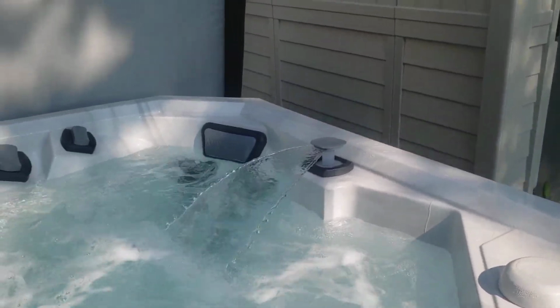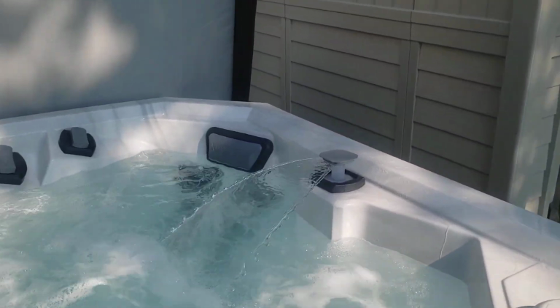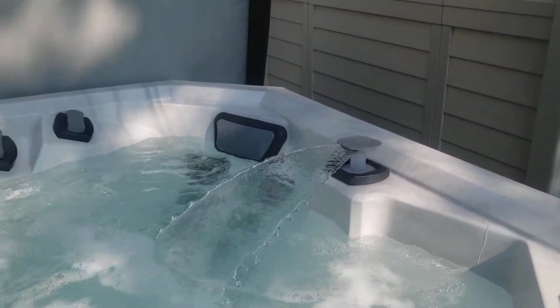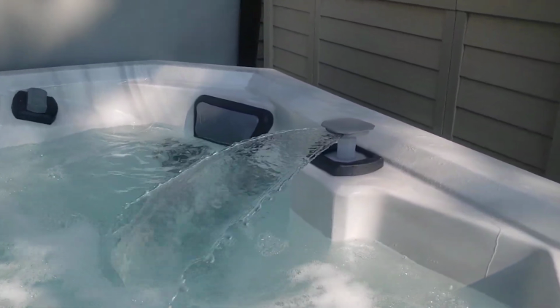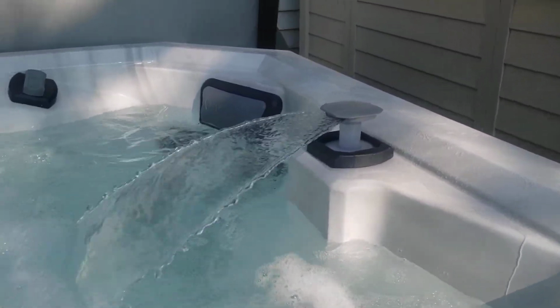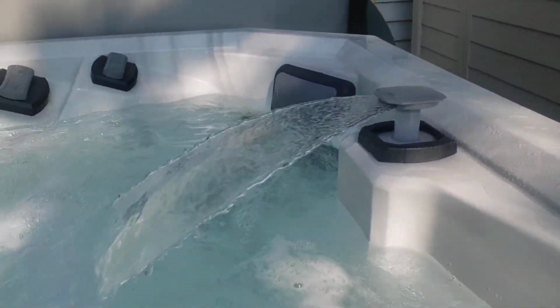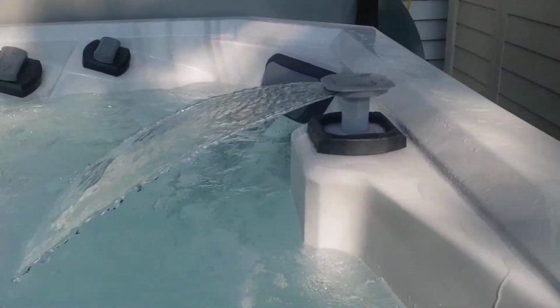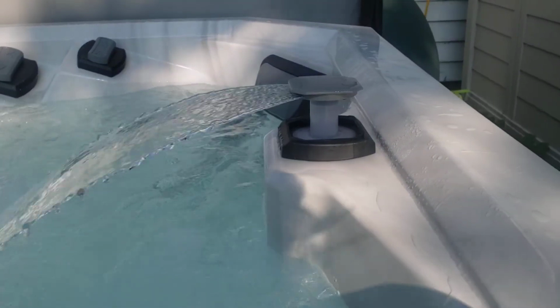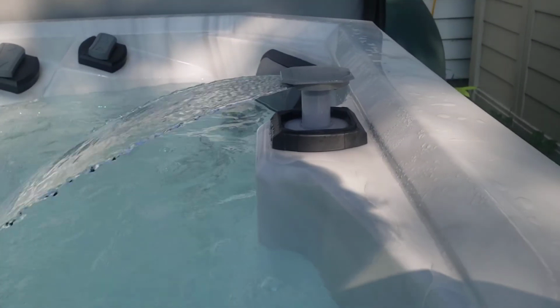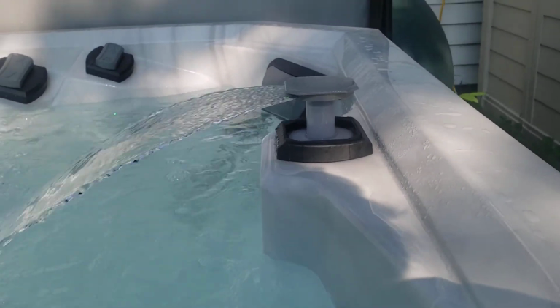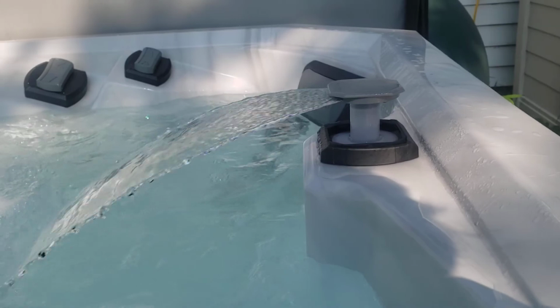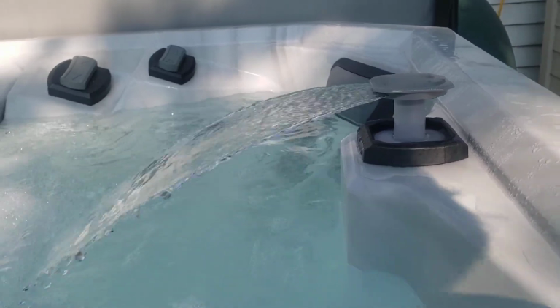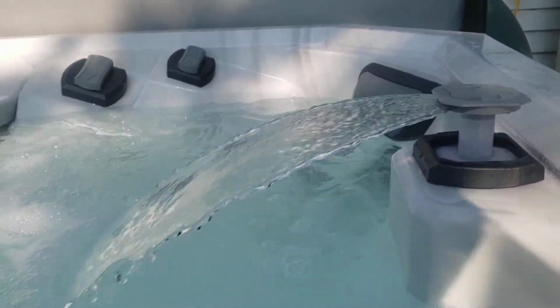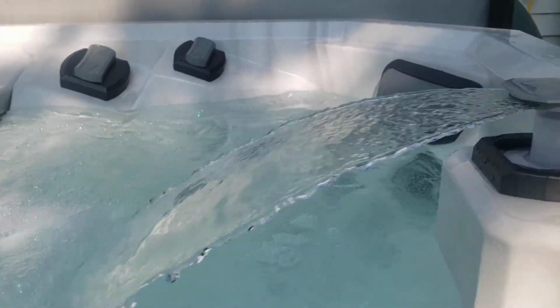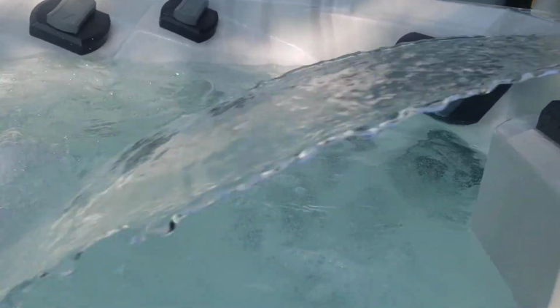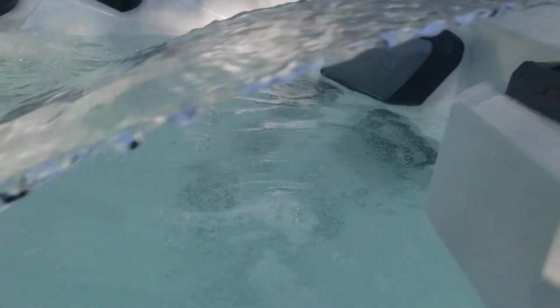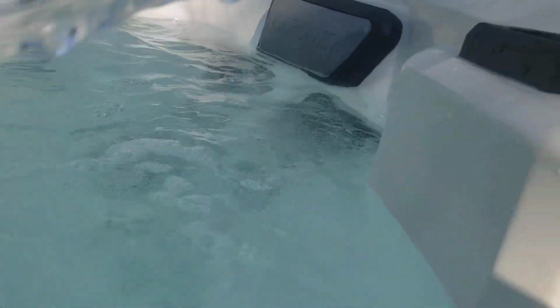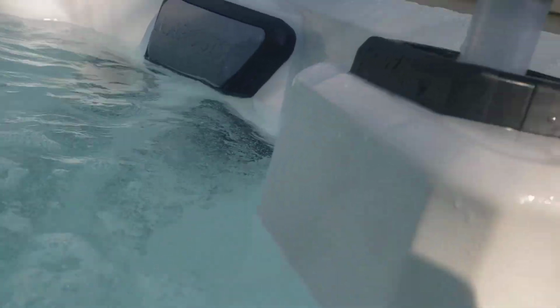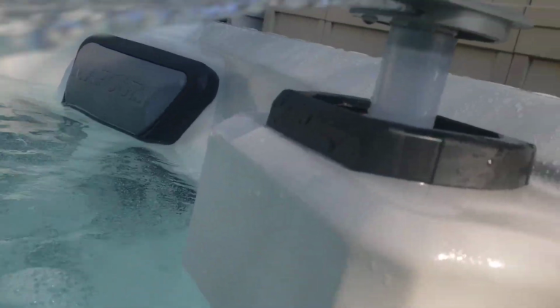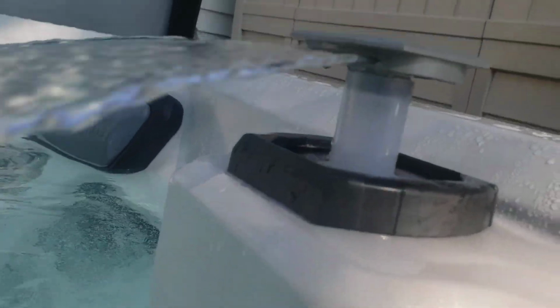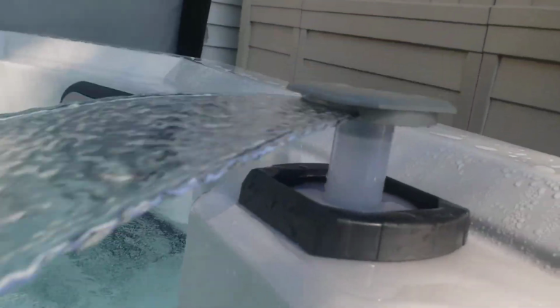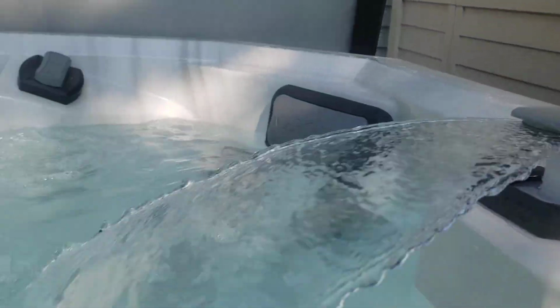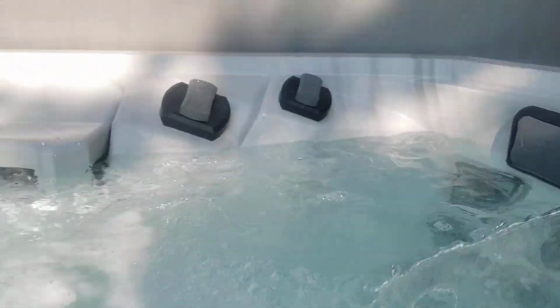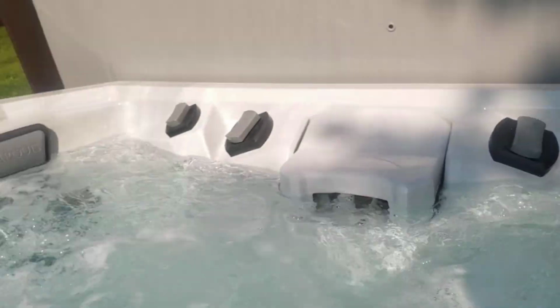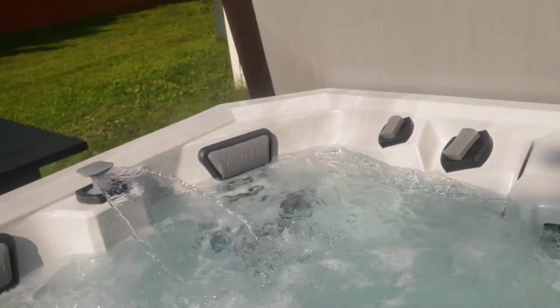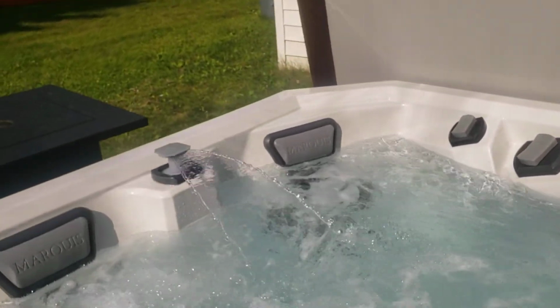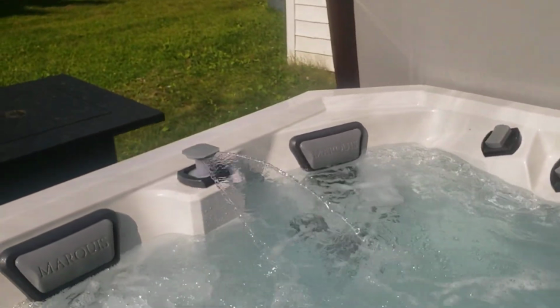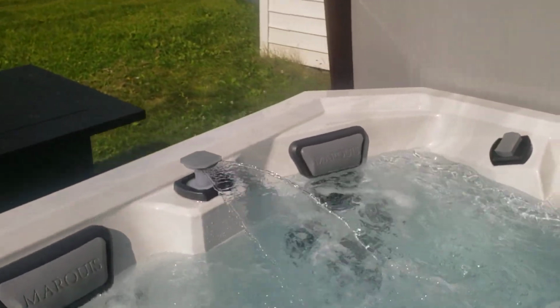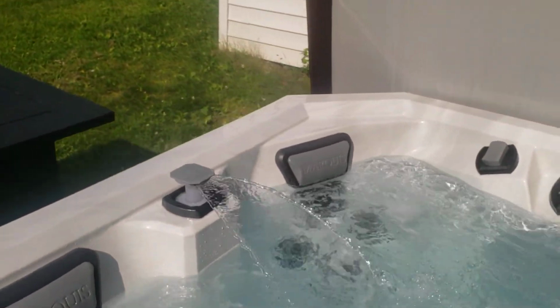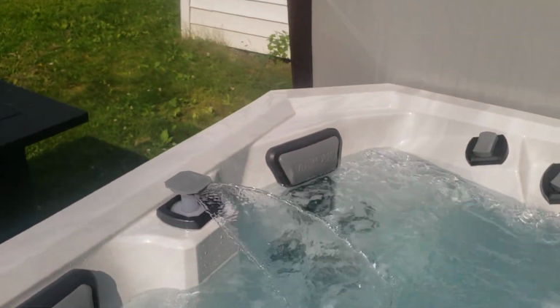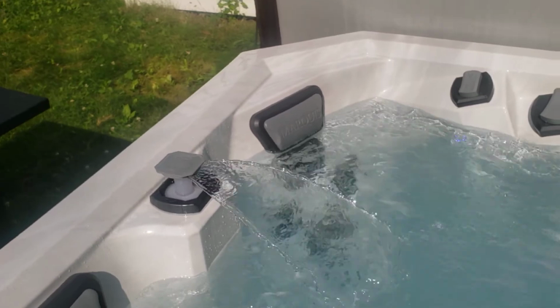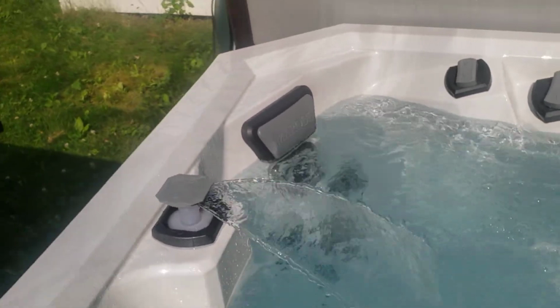Take a look at that — the Marquise hot tub. Incredible, this thing is going all out.